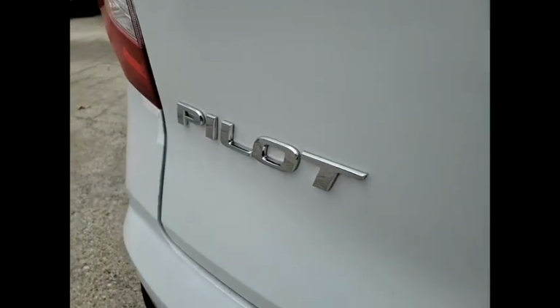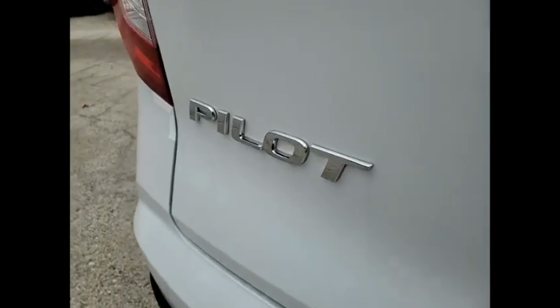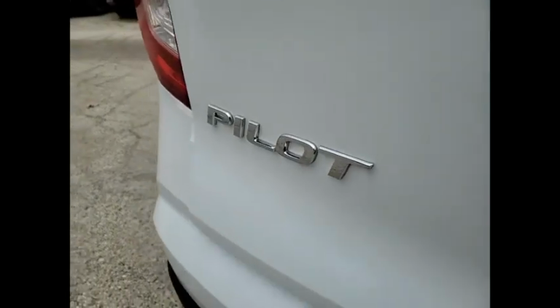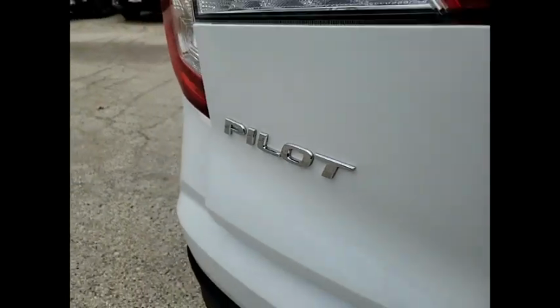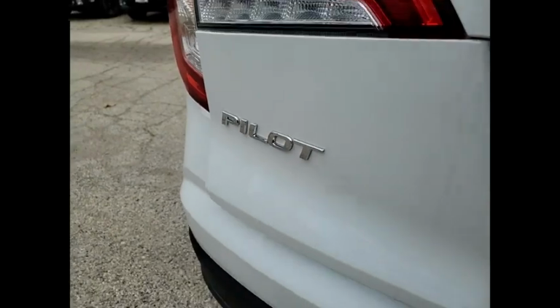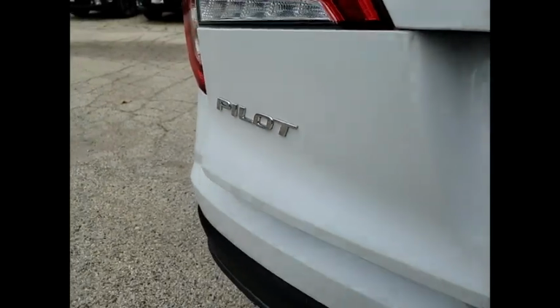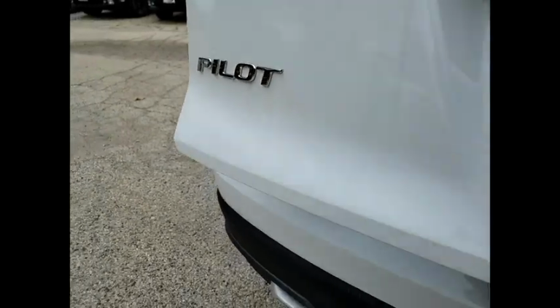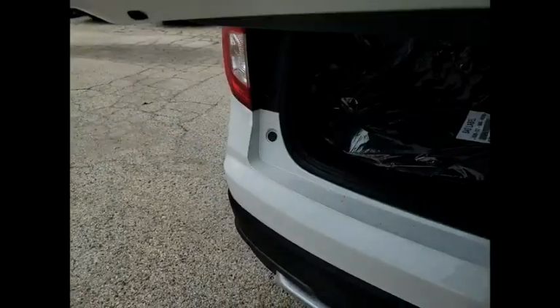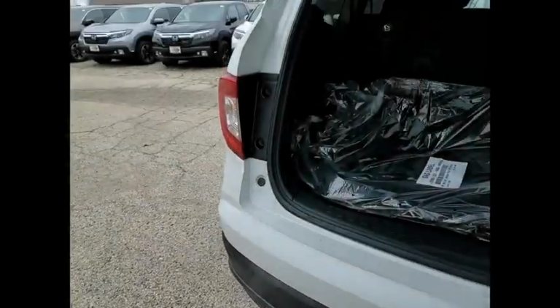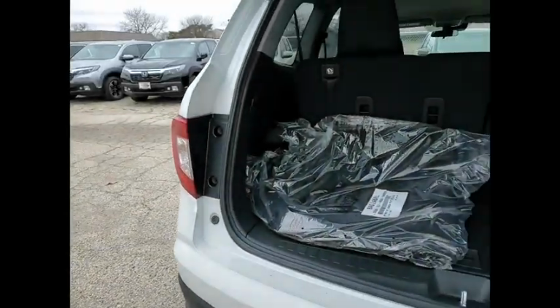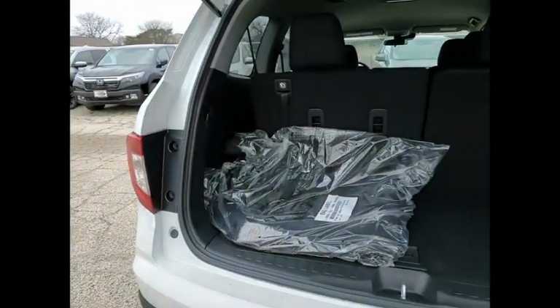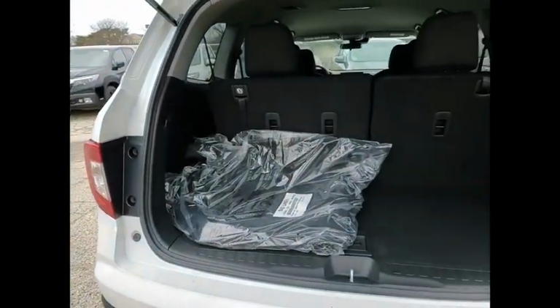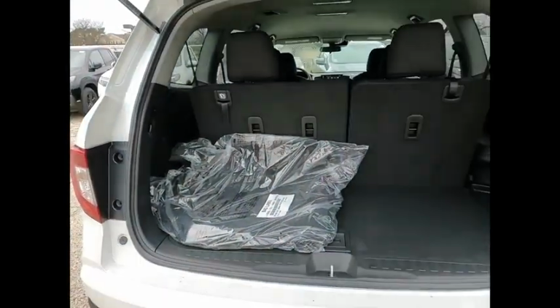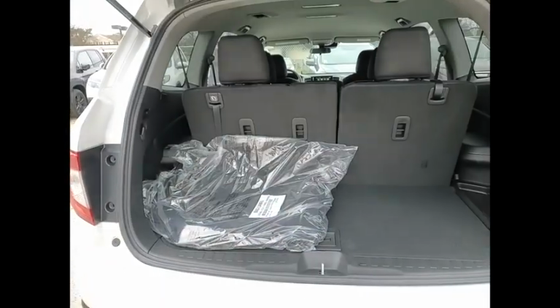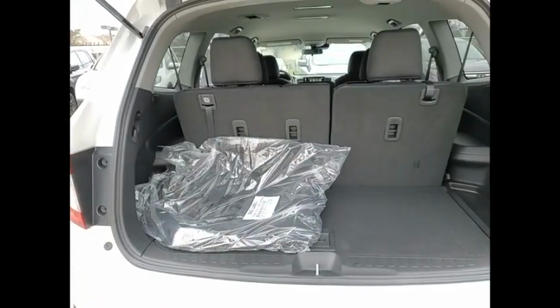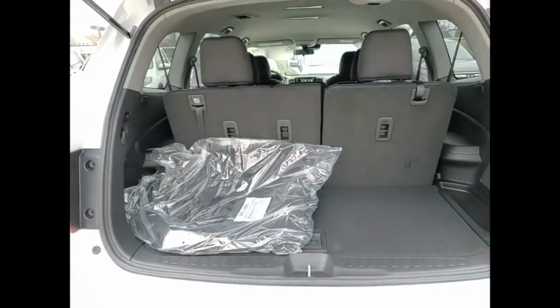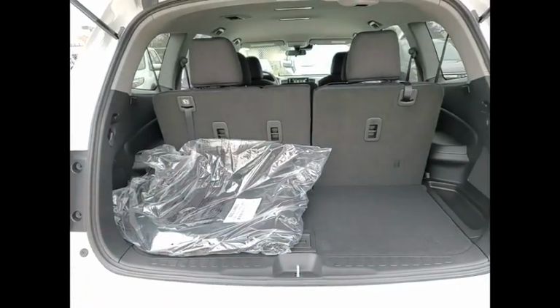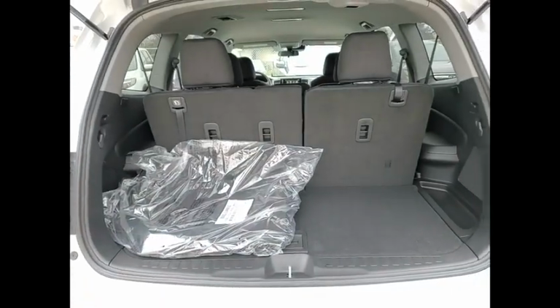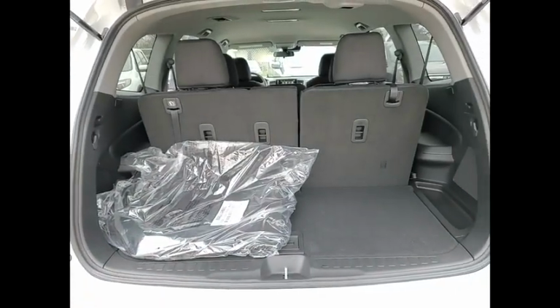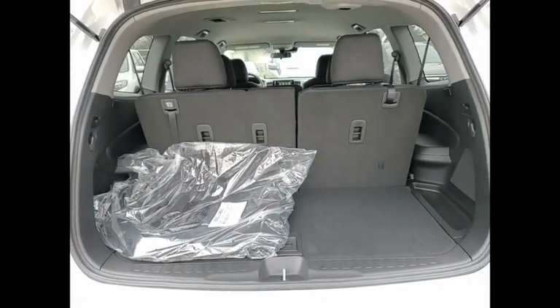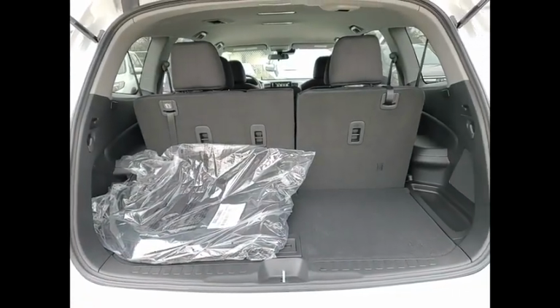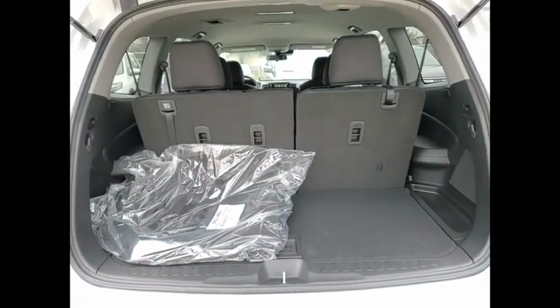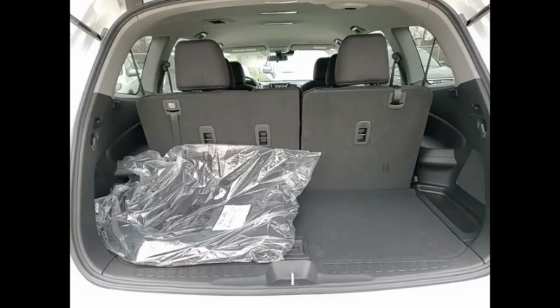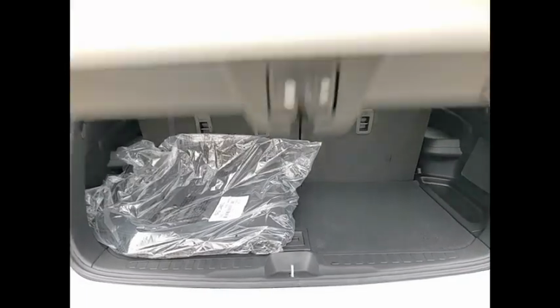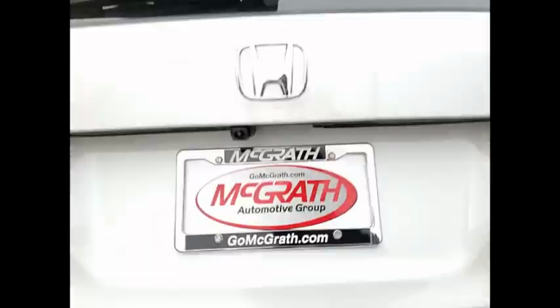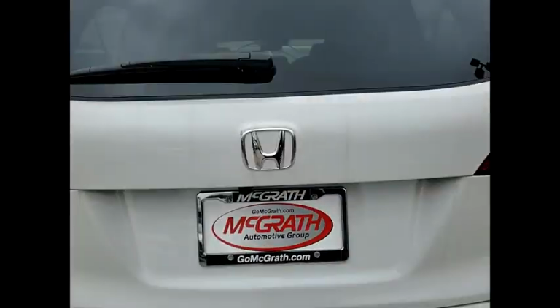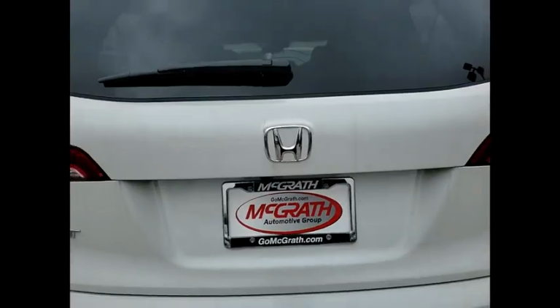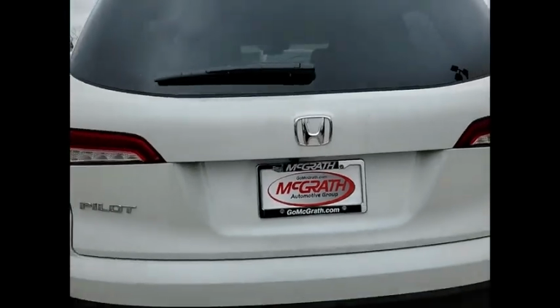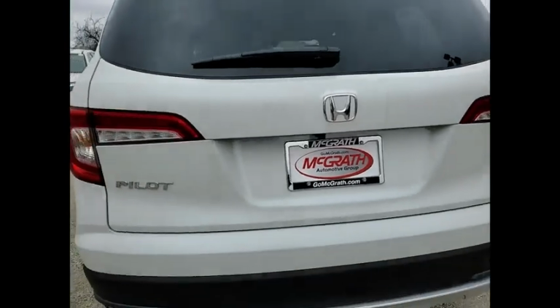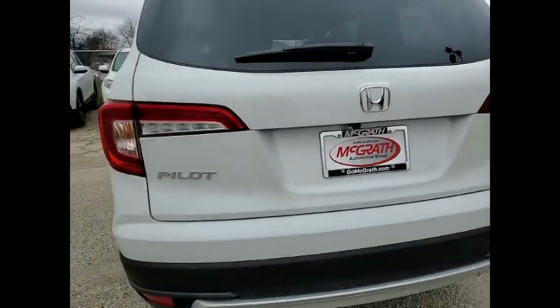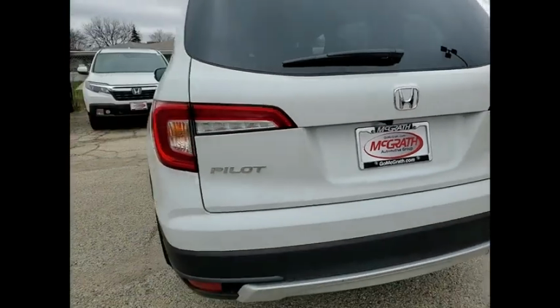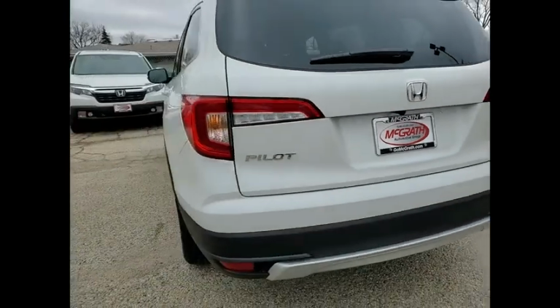Brake assist. Traction control. Stability control. Daytime running lights. If you like it online, you'll love it in your driveway. Take it for a spin today.